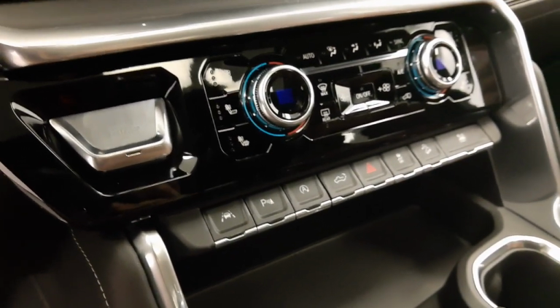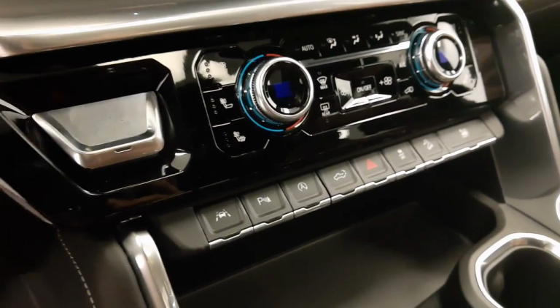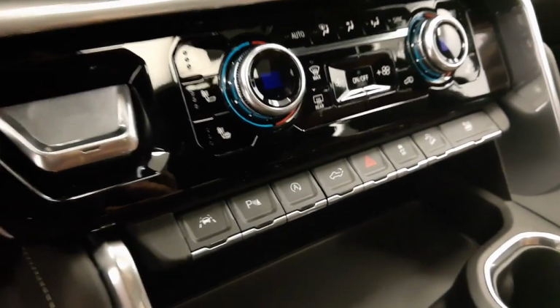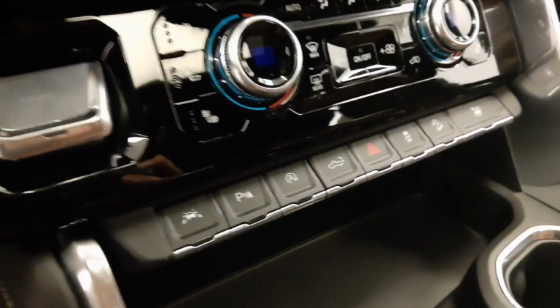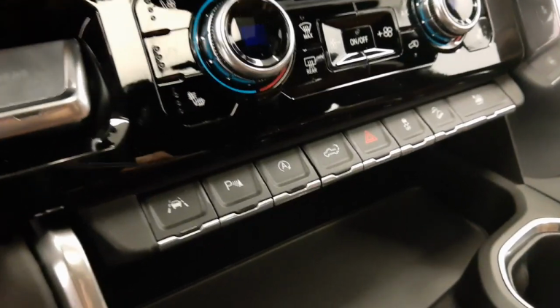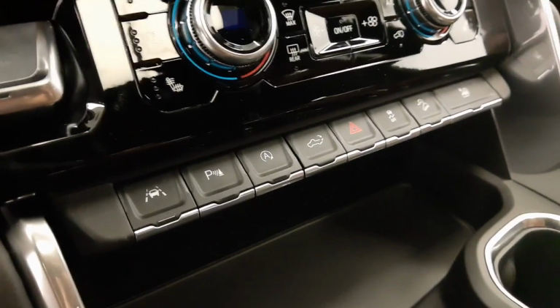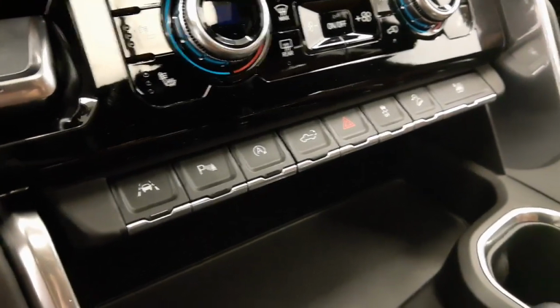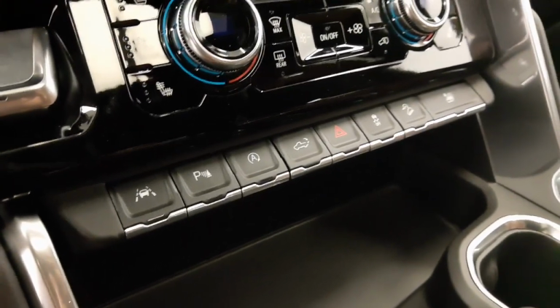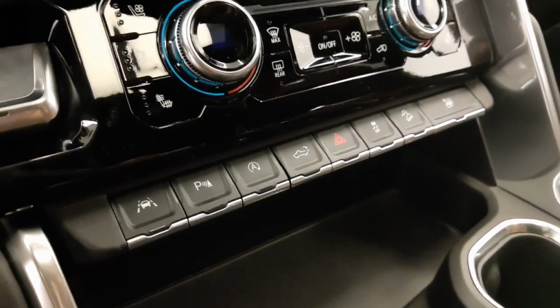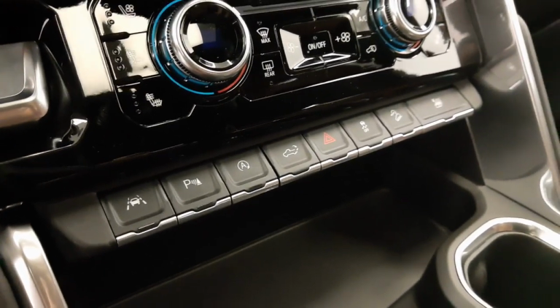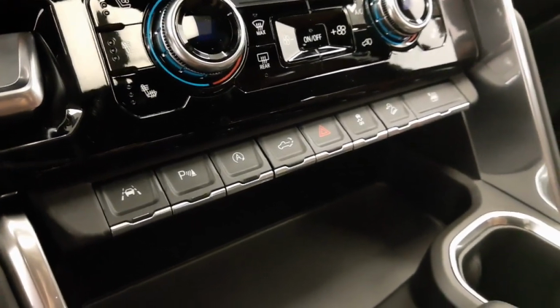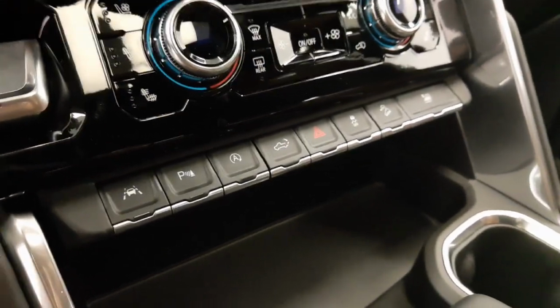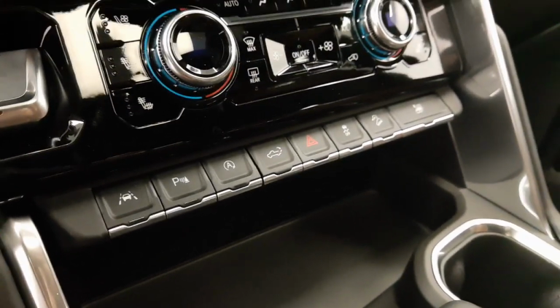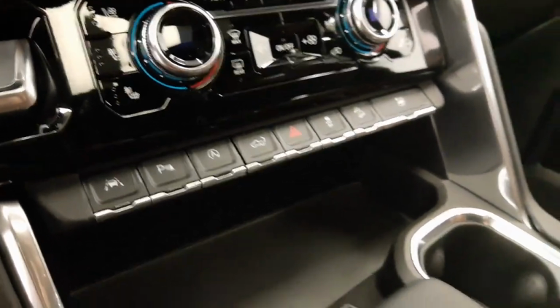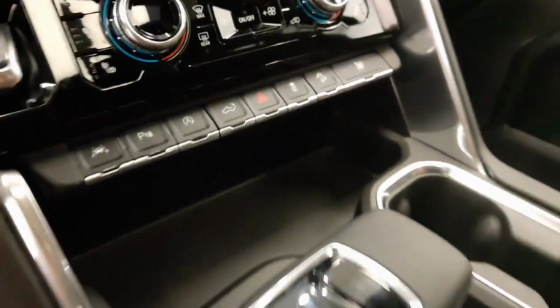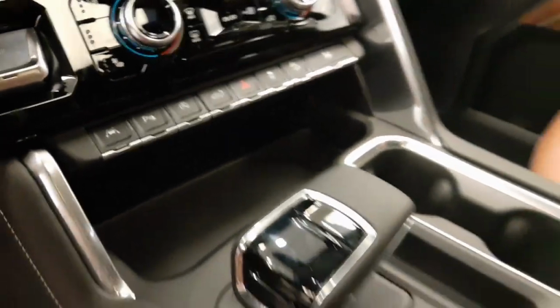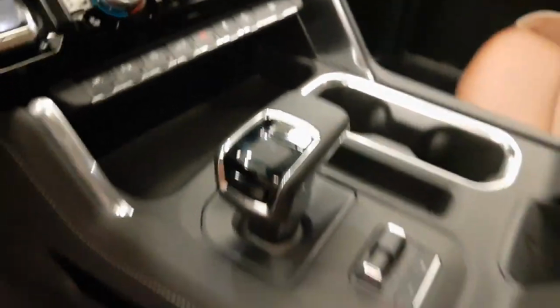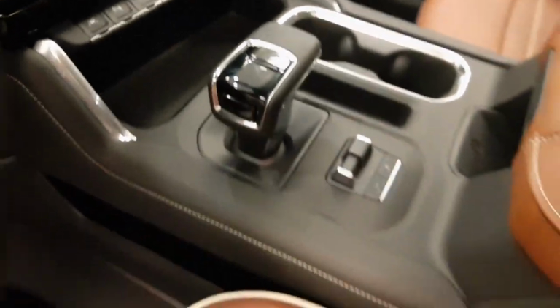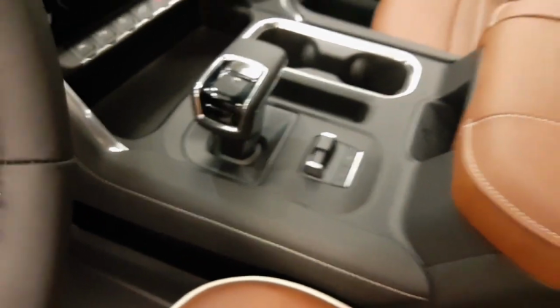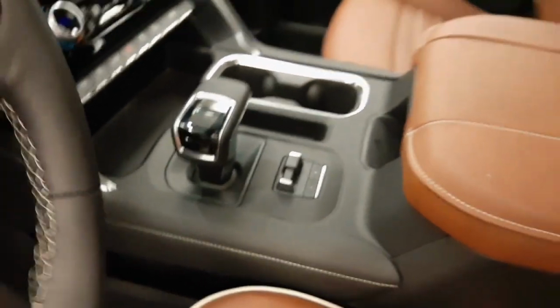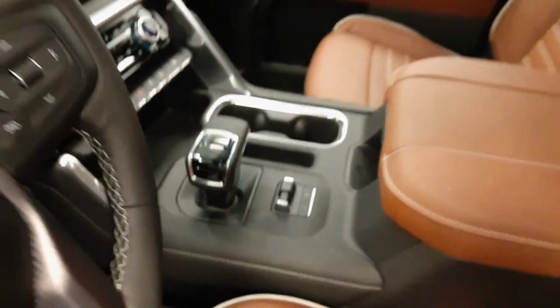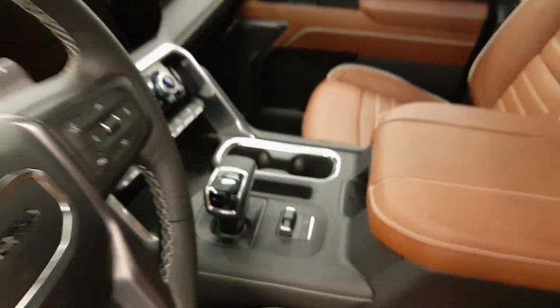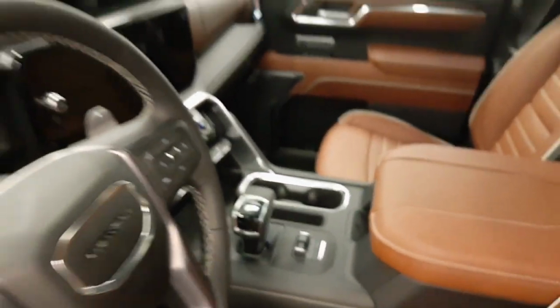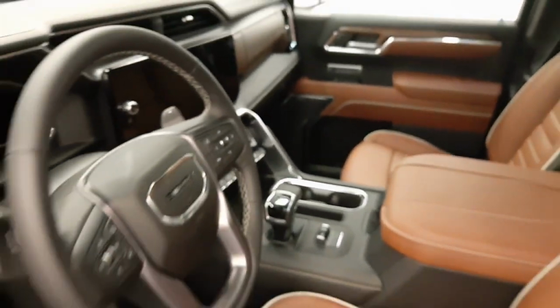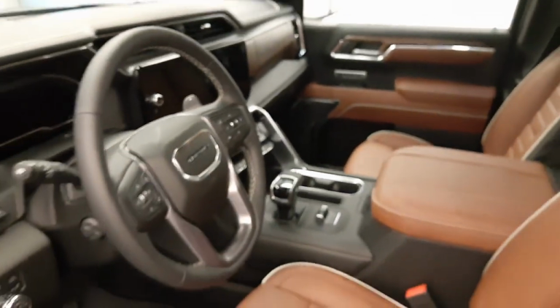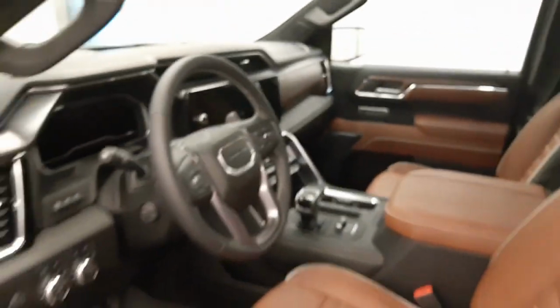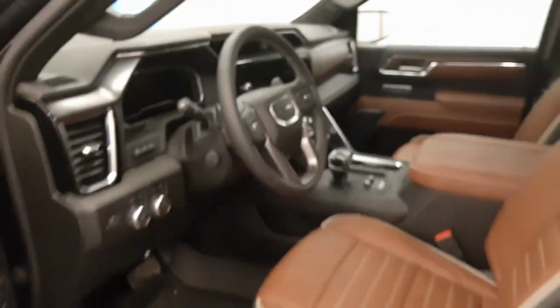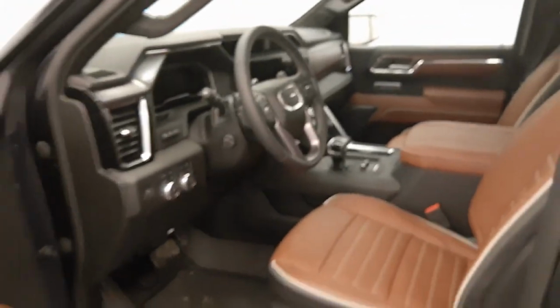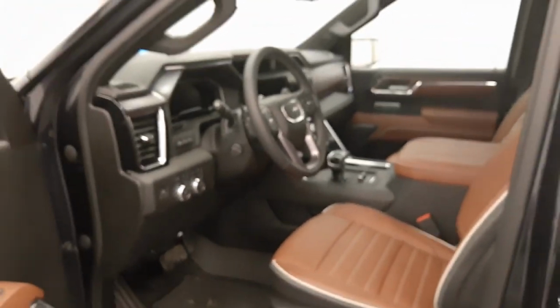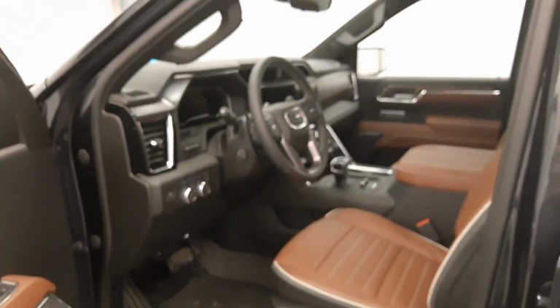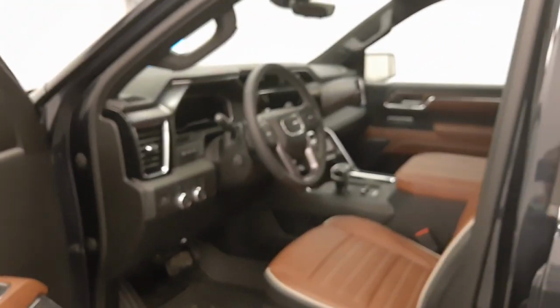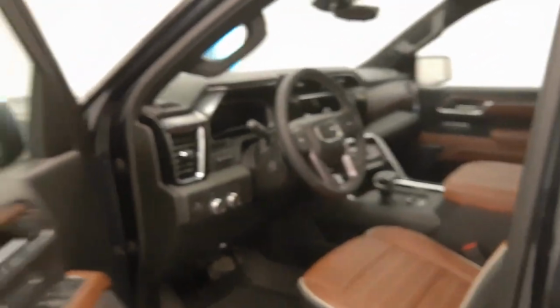Heated and cooled seats, automatic start-stop, tailgate controls, traction control and hill descent controls, trailer brake, wireless charging pad, electronic shifter. Our interior color is brown and black.